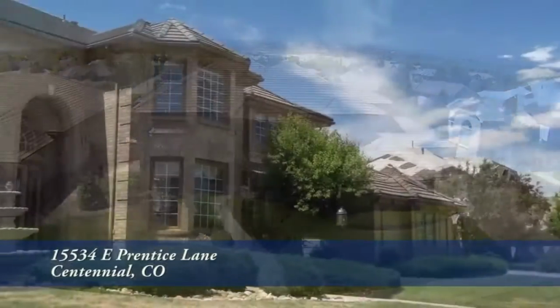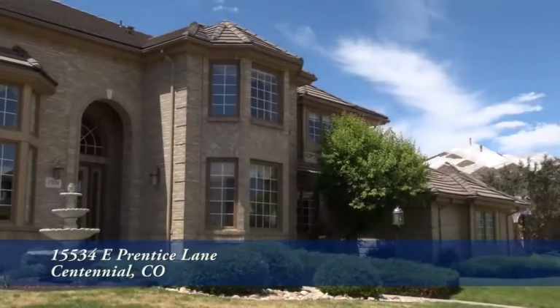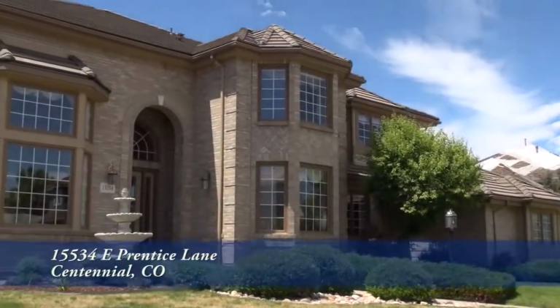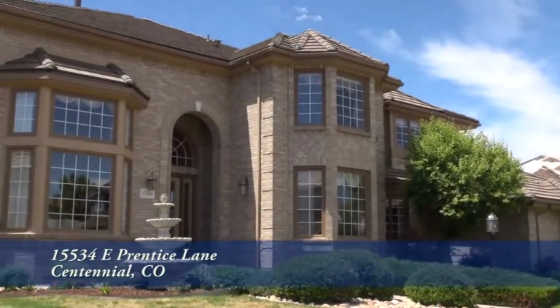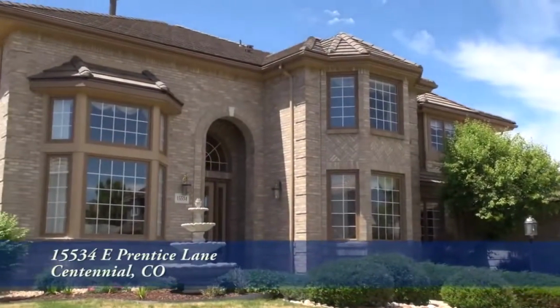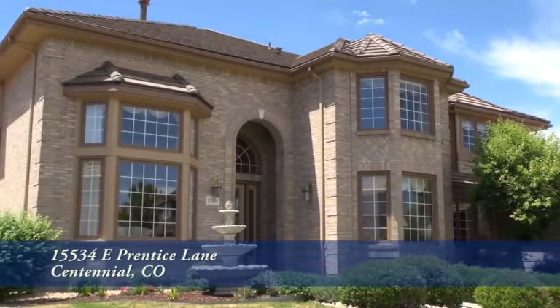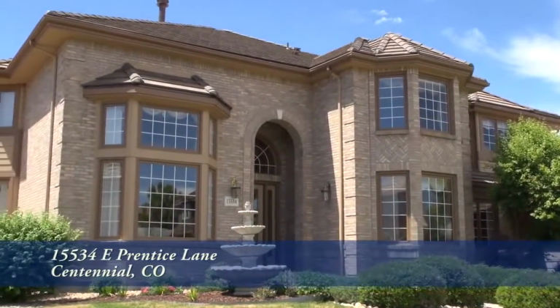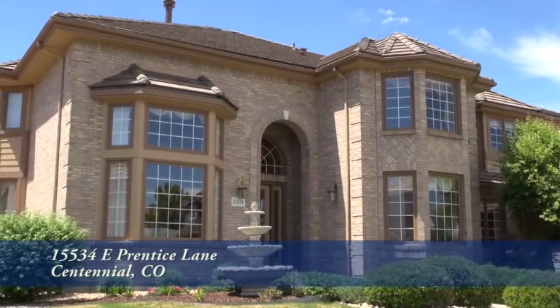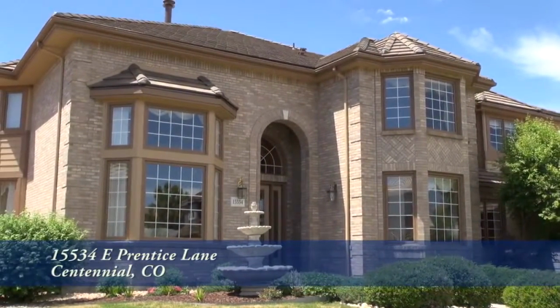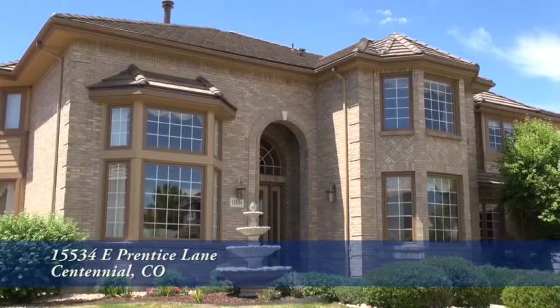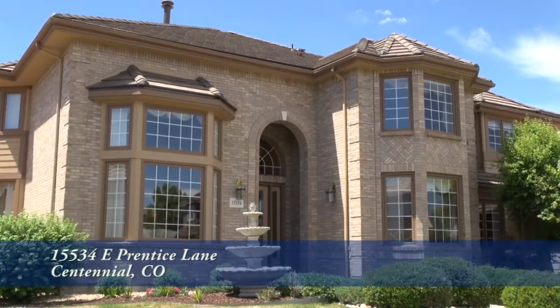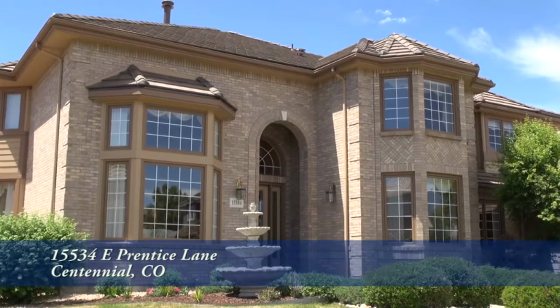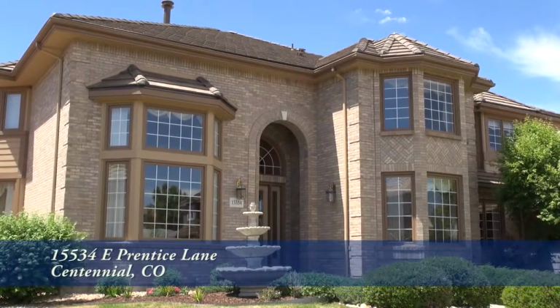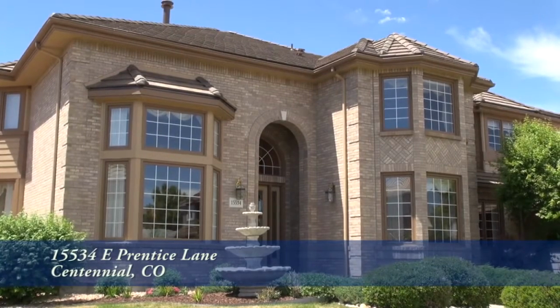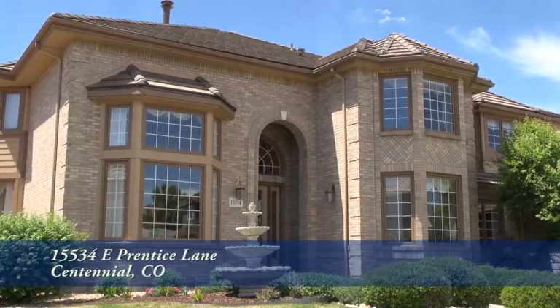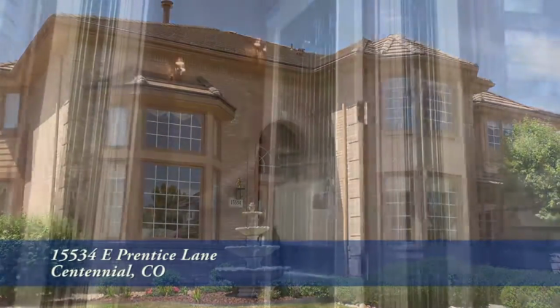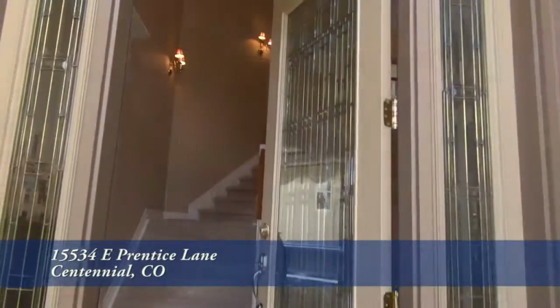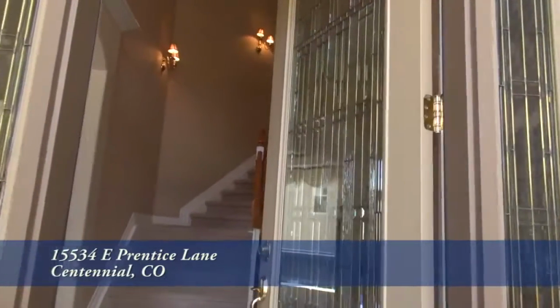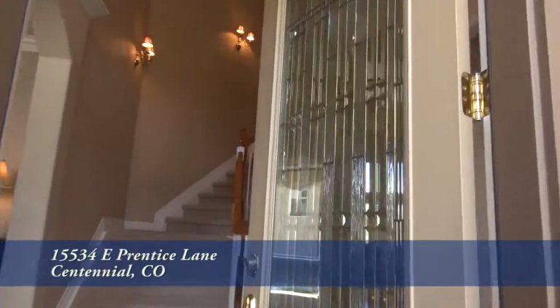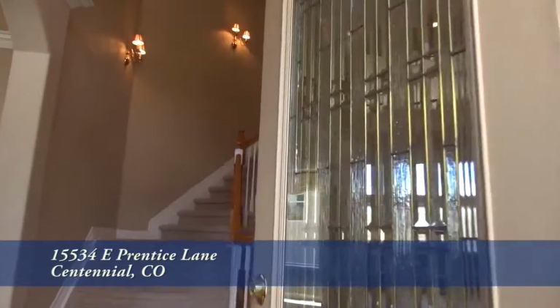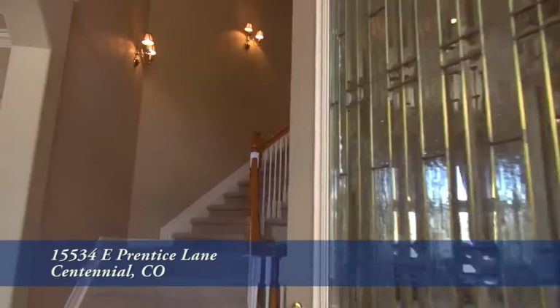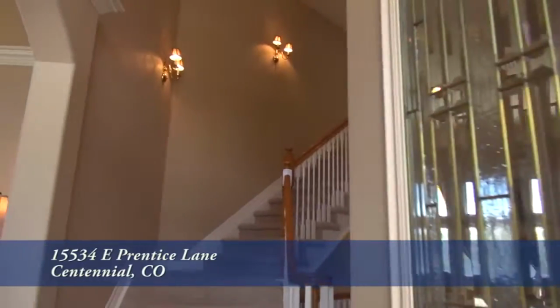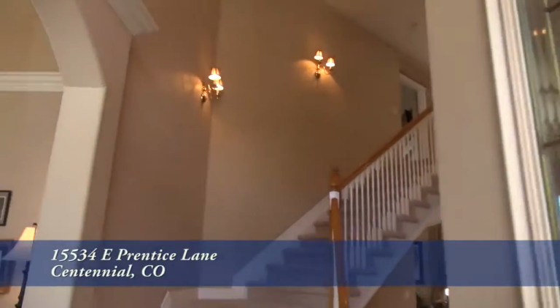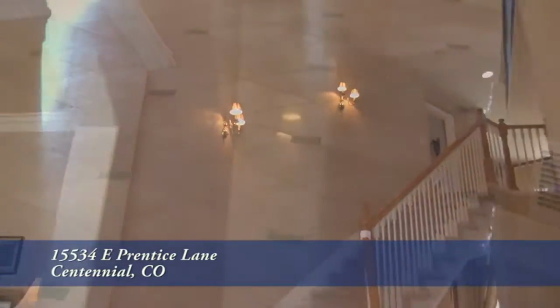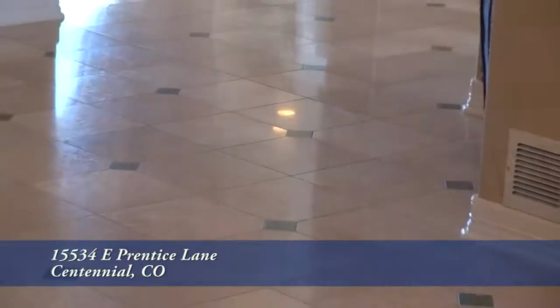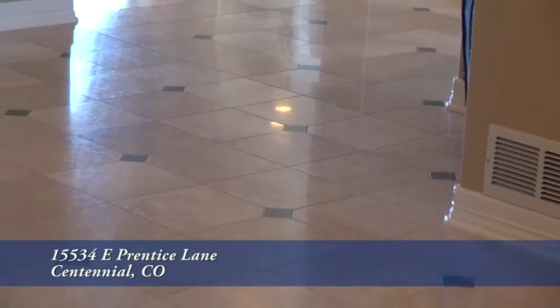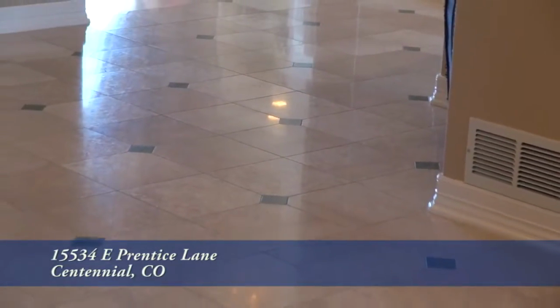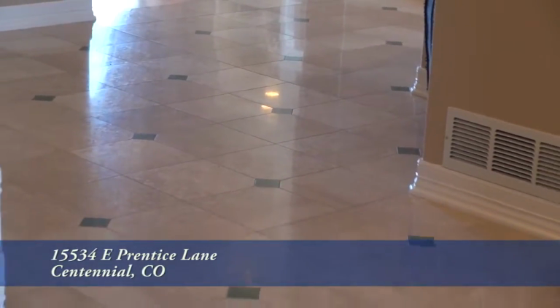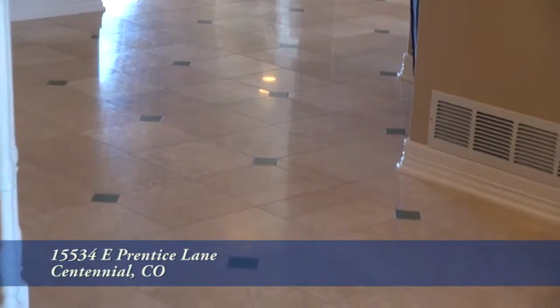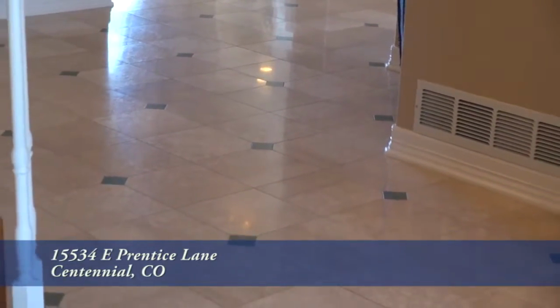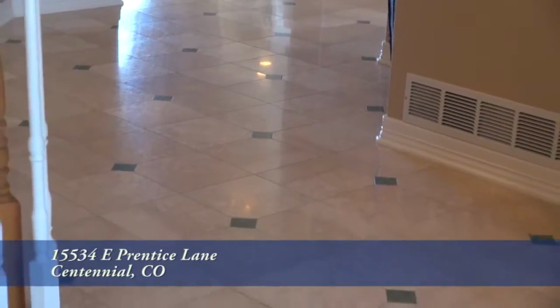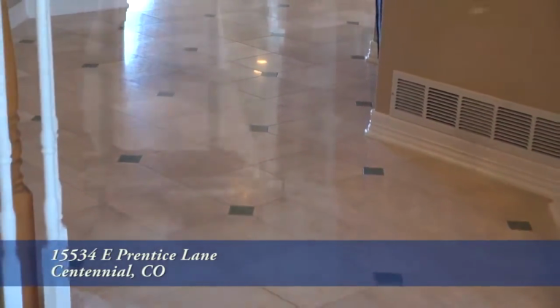The crown molding details throughout and custom wainscoting in the den show the custom details in this home. As you step into this home, you enter into the foyer with its beautiful chandelier and marble floor with granite tile inset.